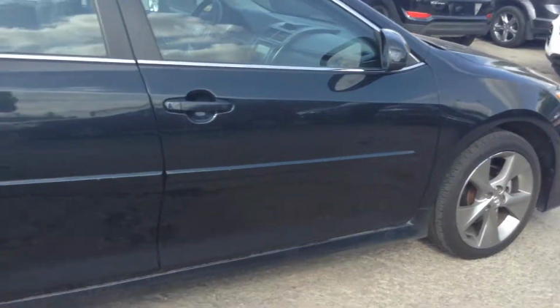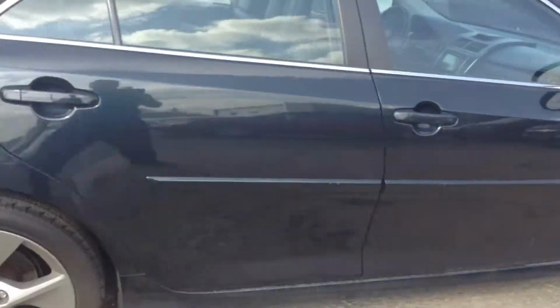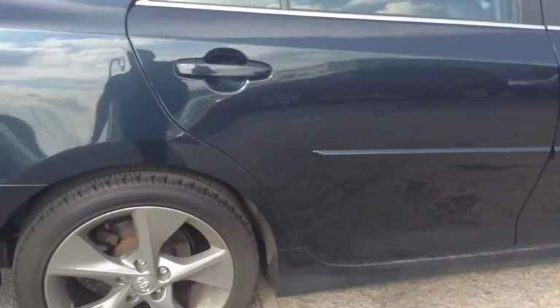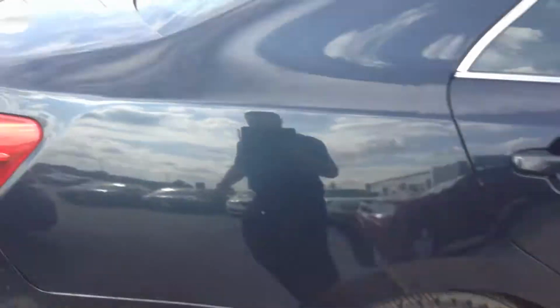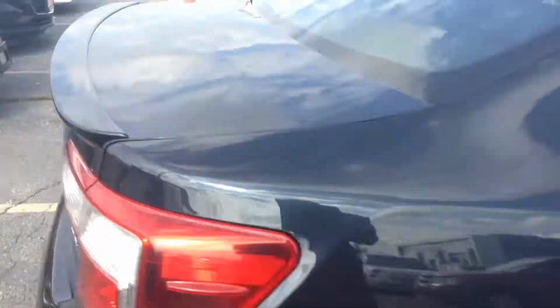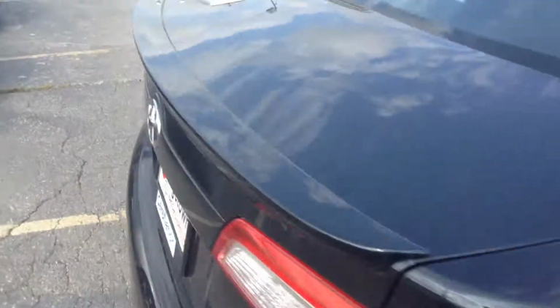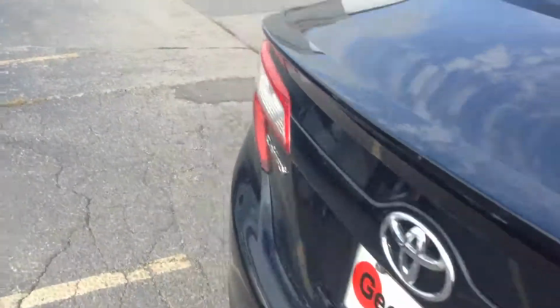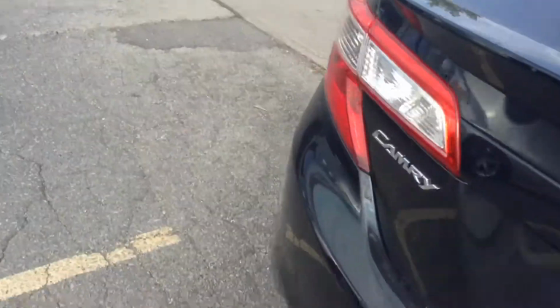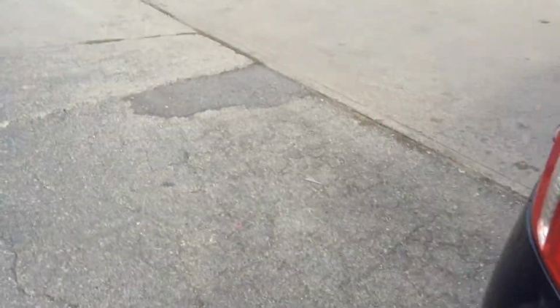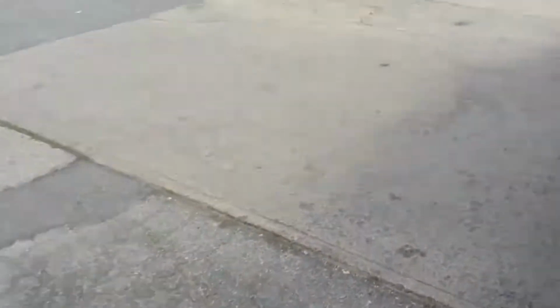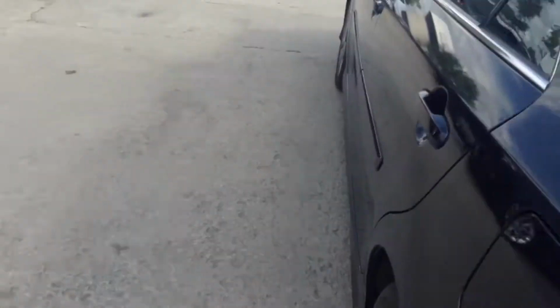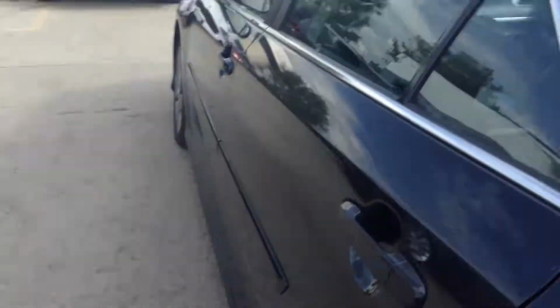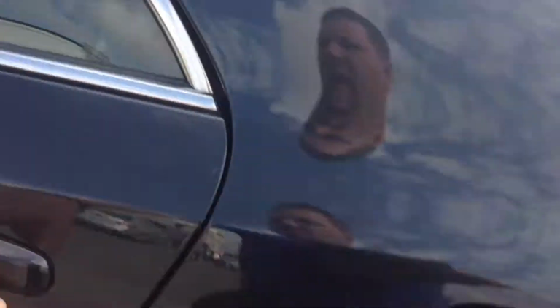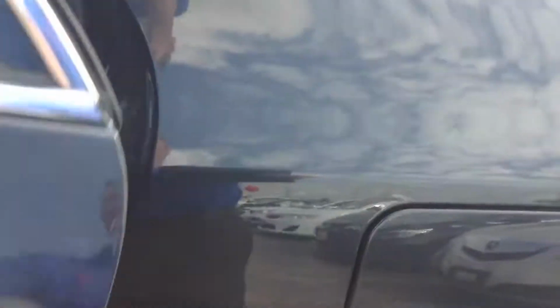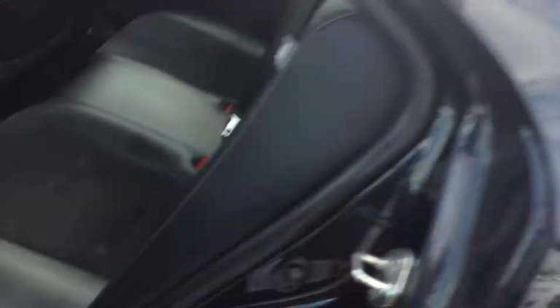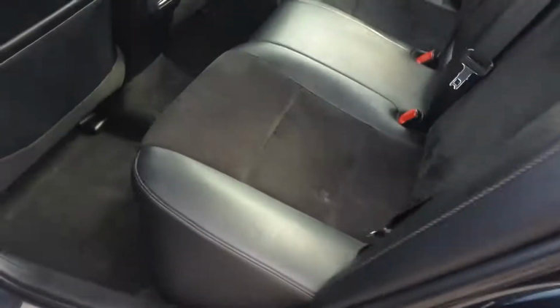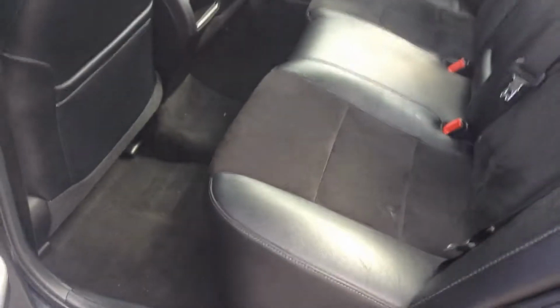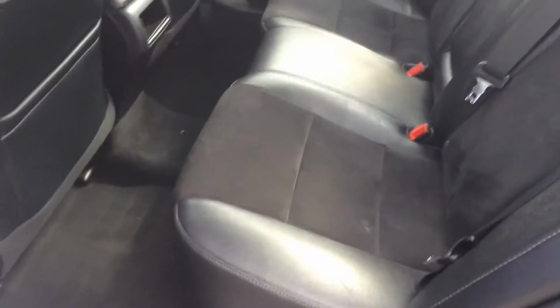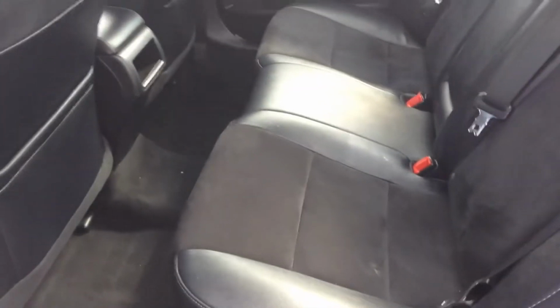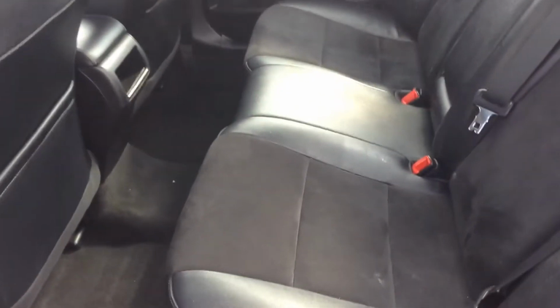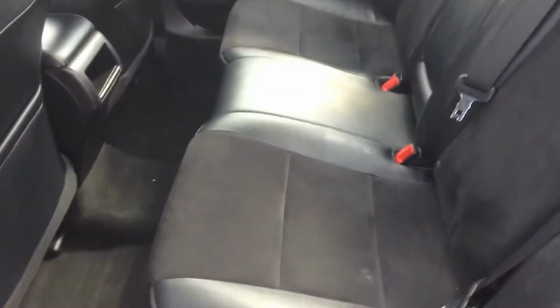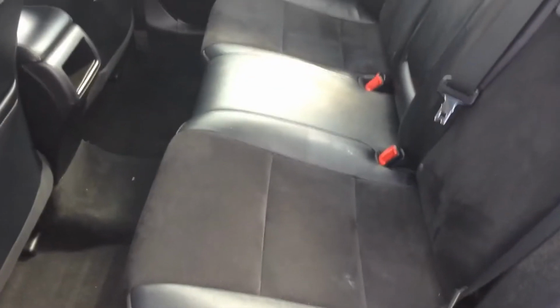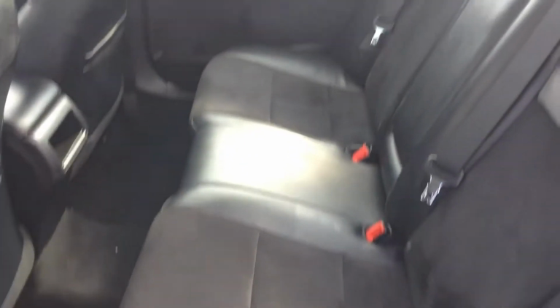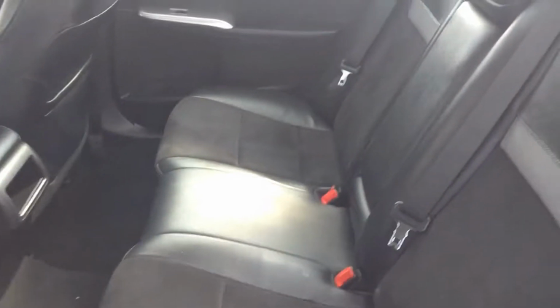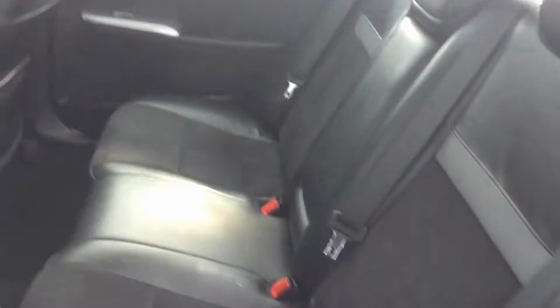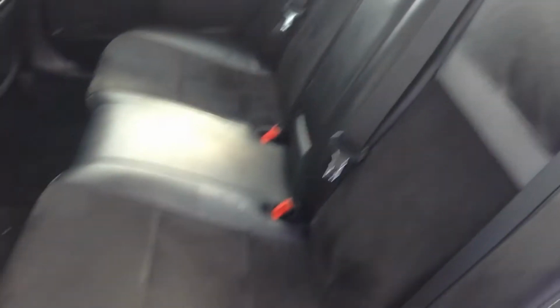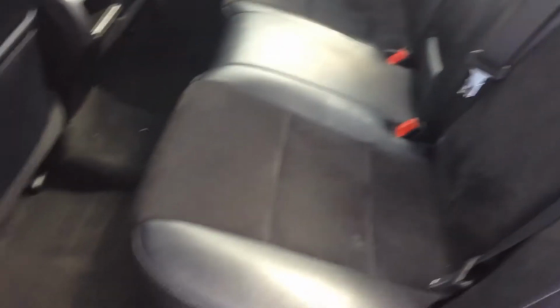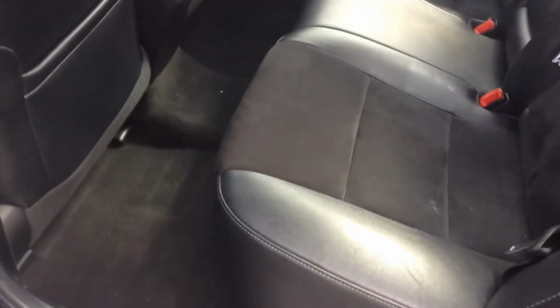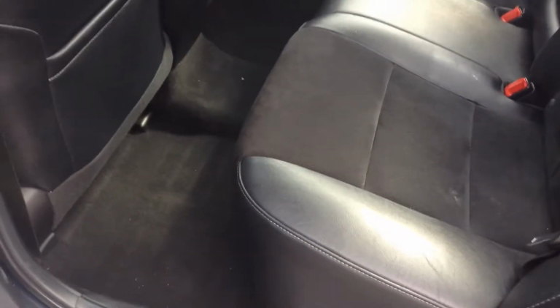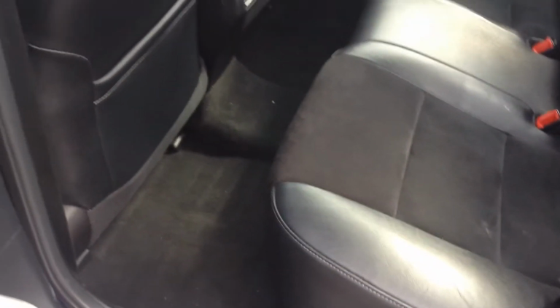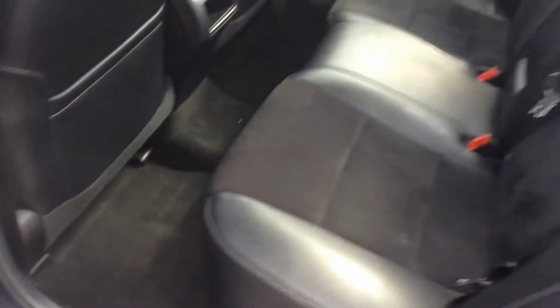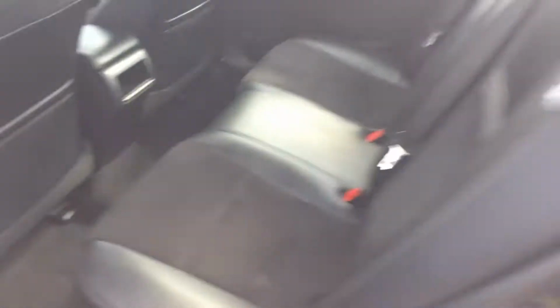The interior is just as nice. As you can see, it's got blackened suede inserts — very clean.